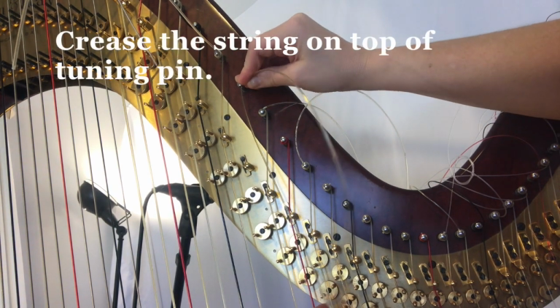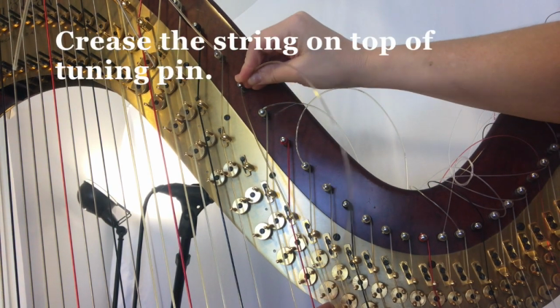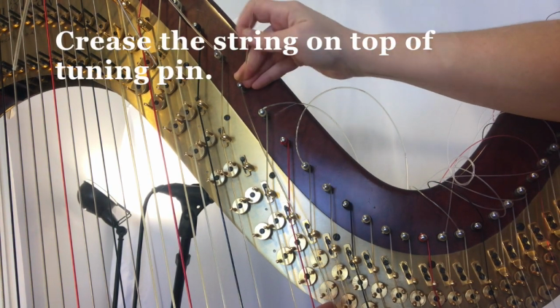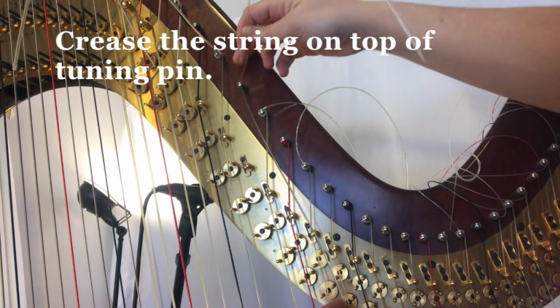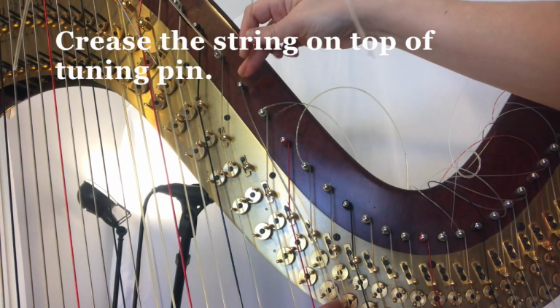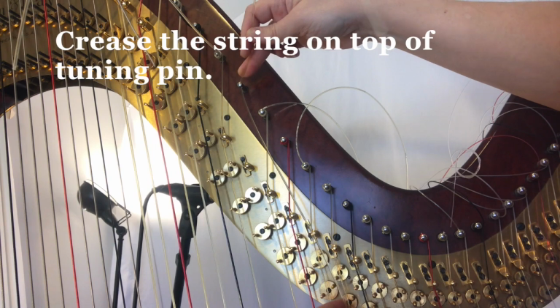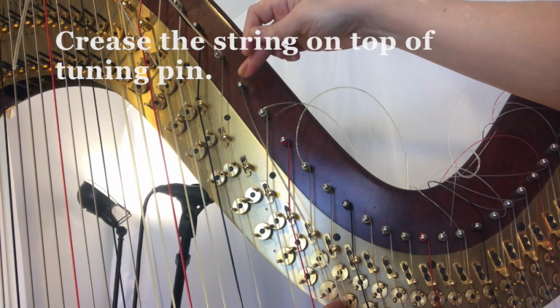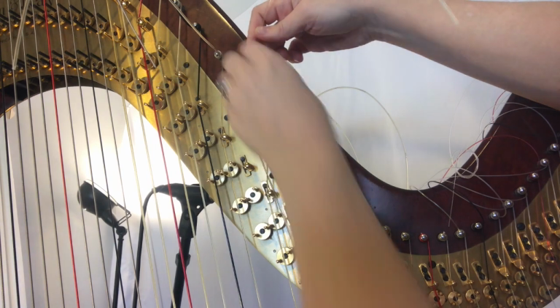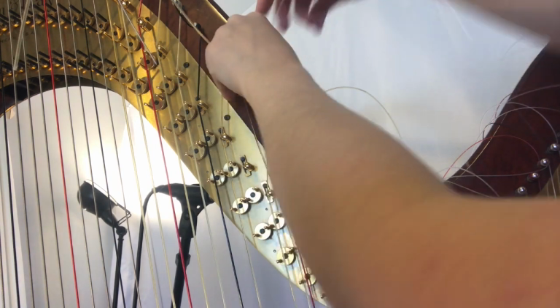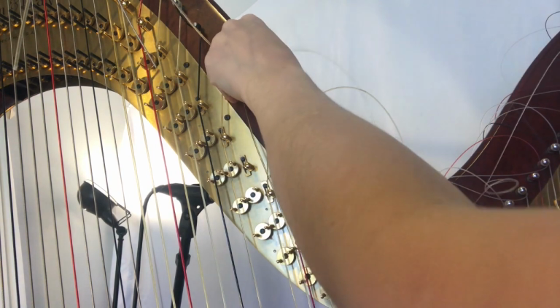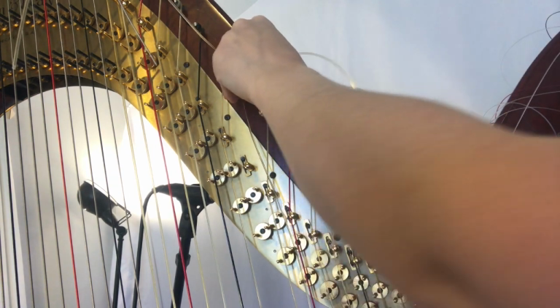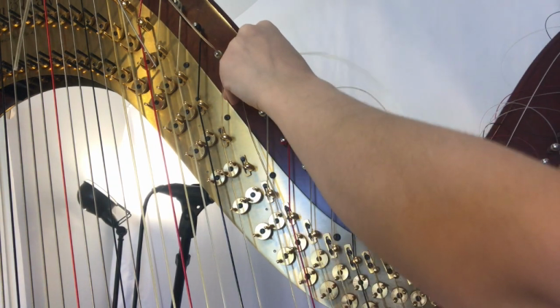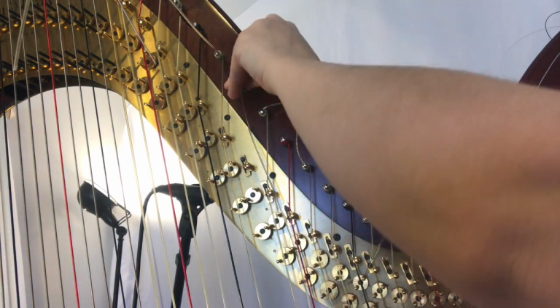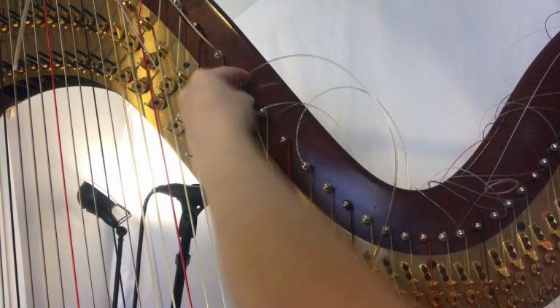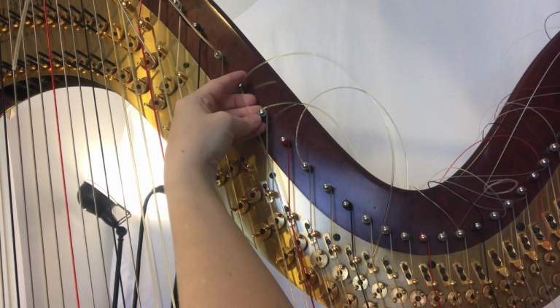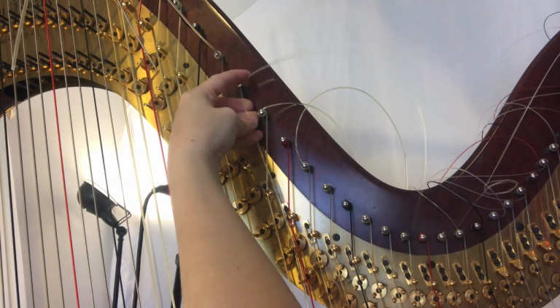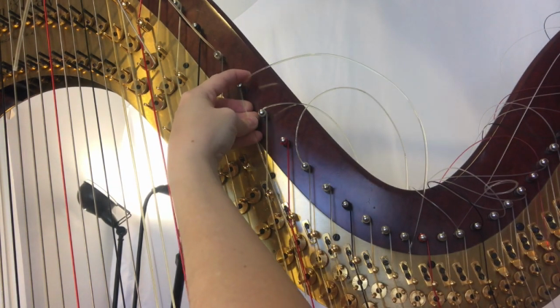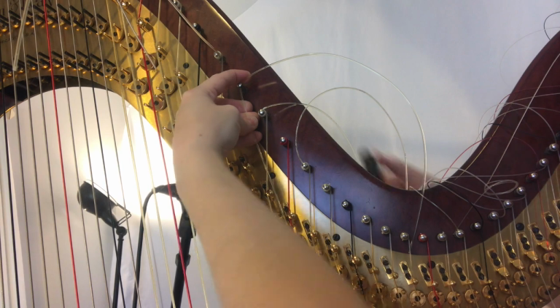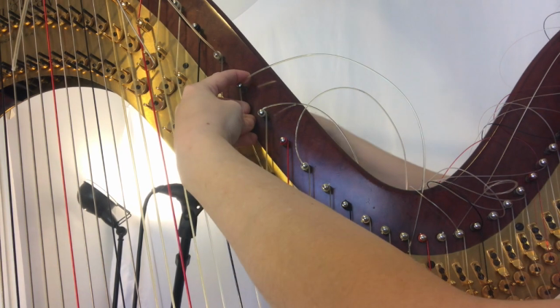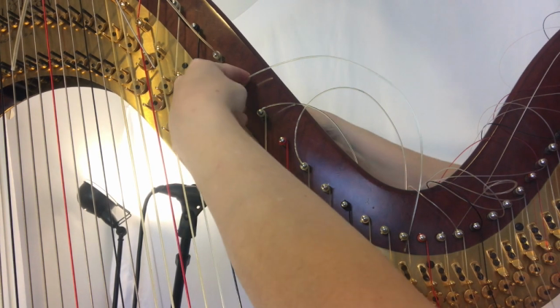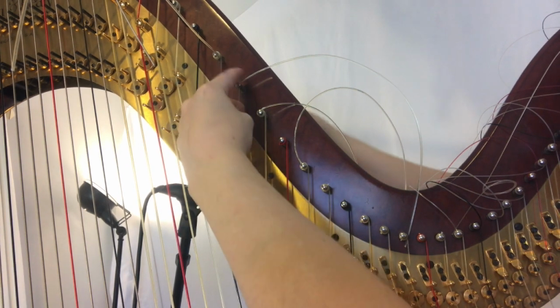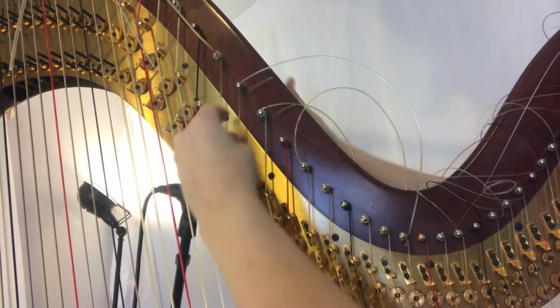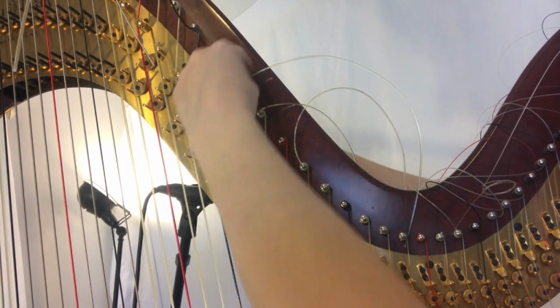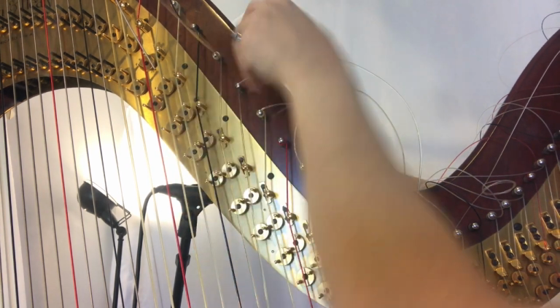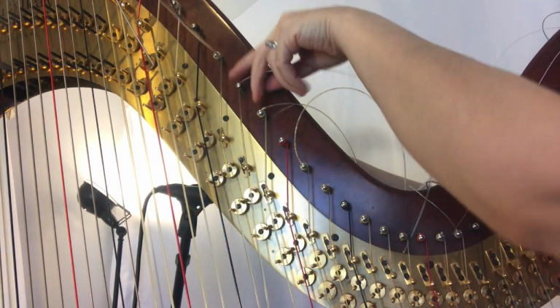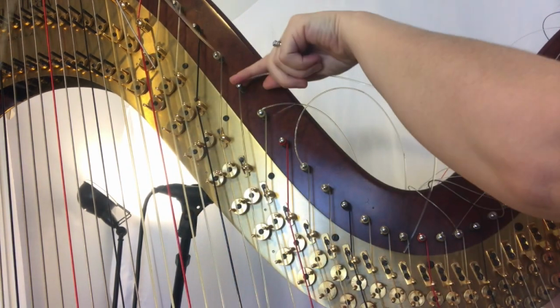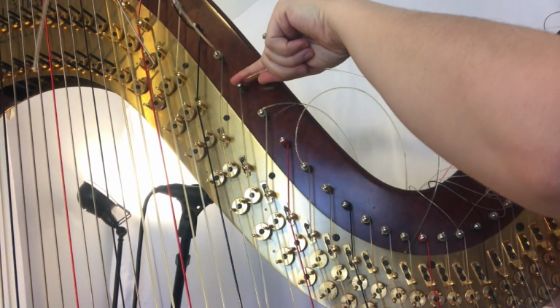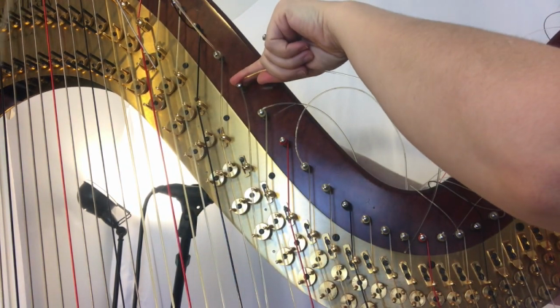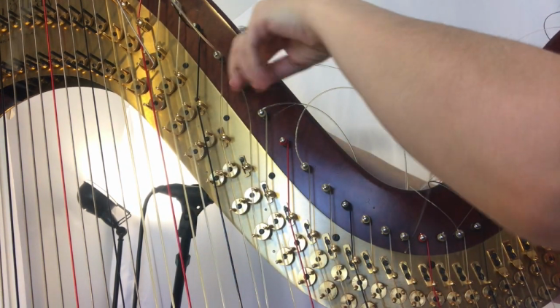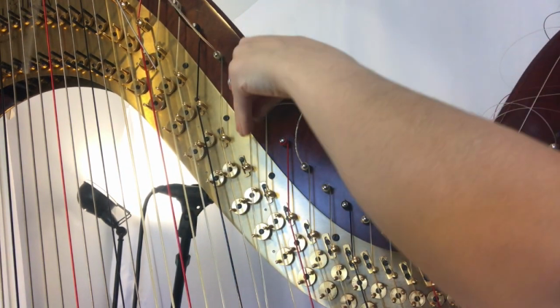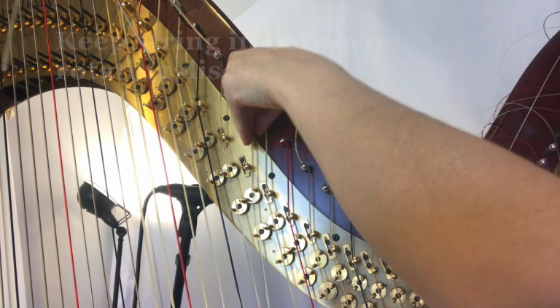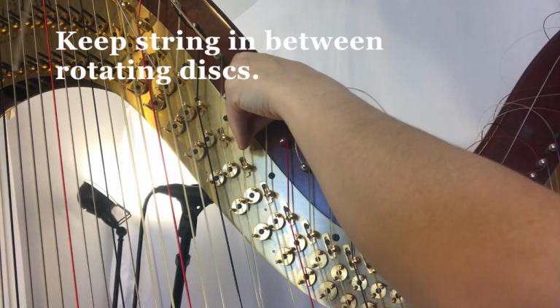Crease the string with your right hand on top of the tuning pin. And while holding on to that string with your left hand, go ahead and start turning.